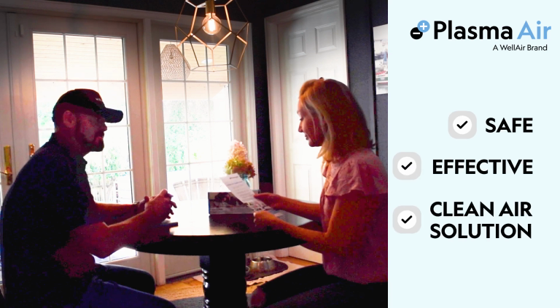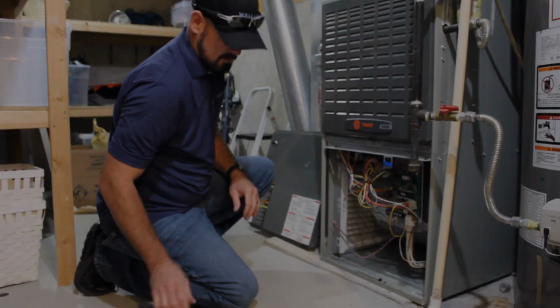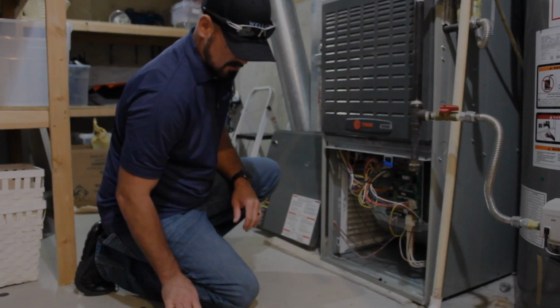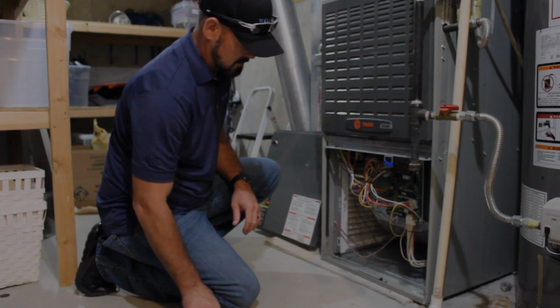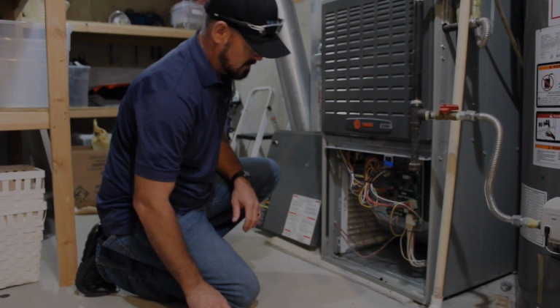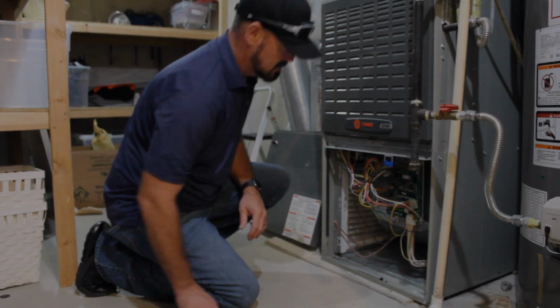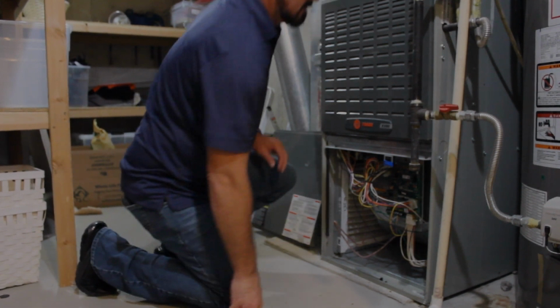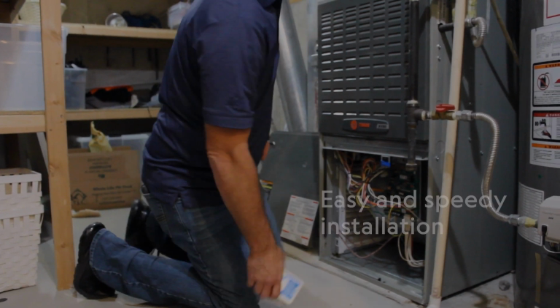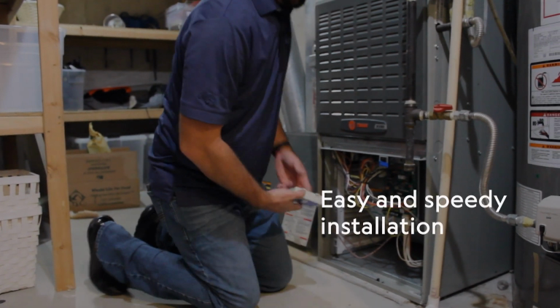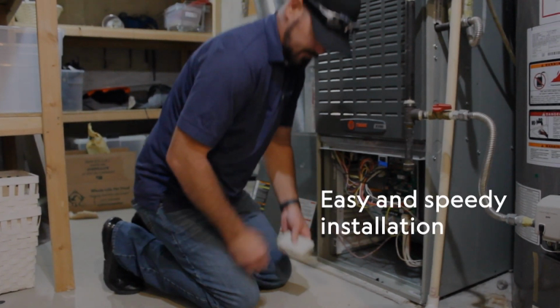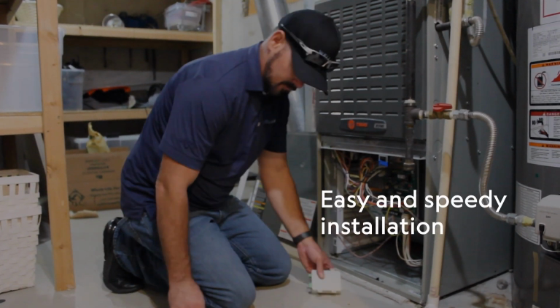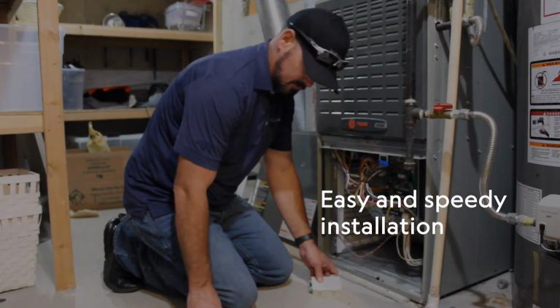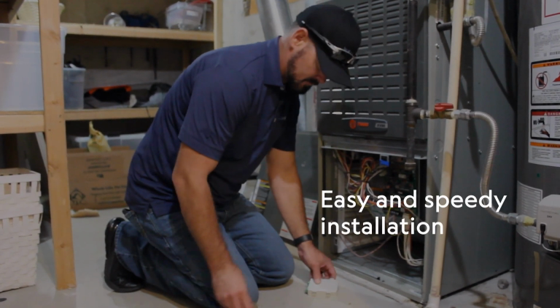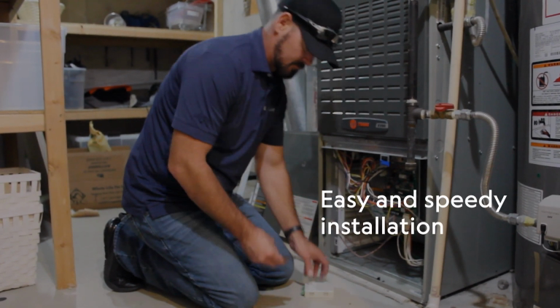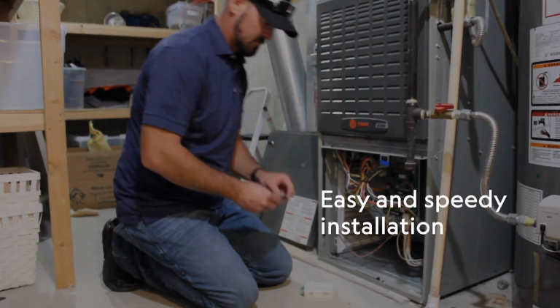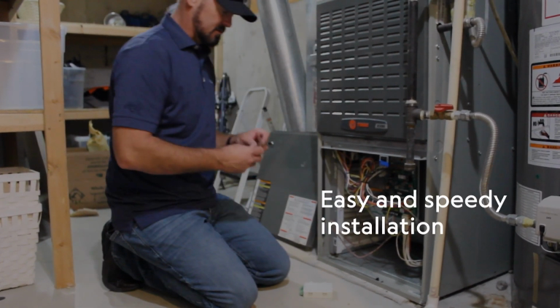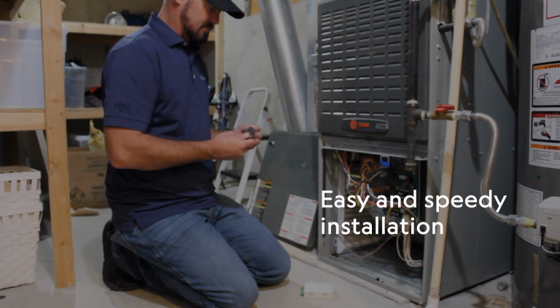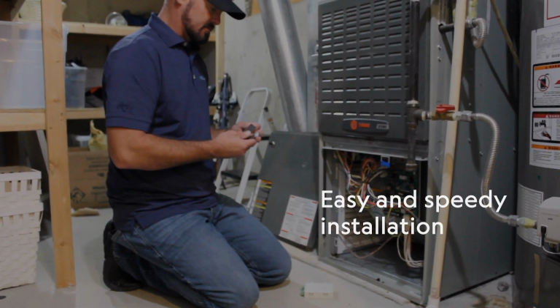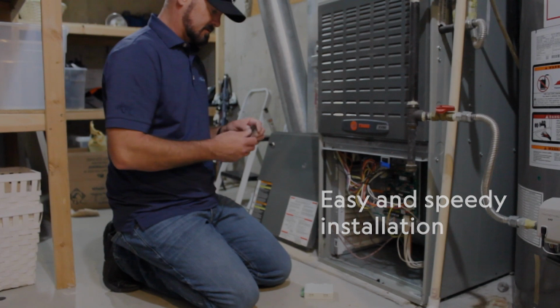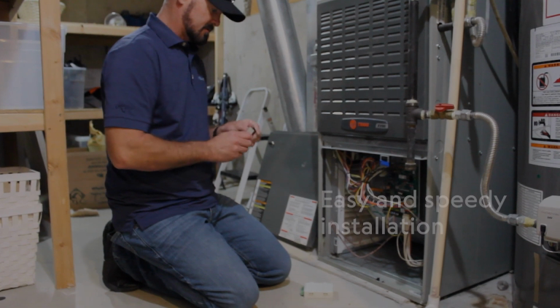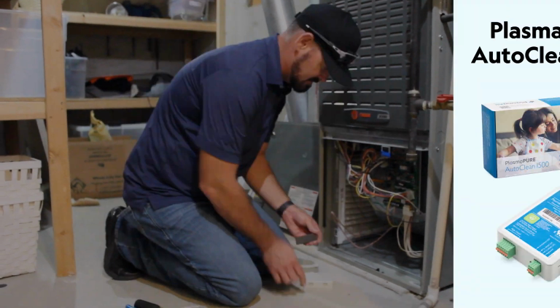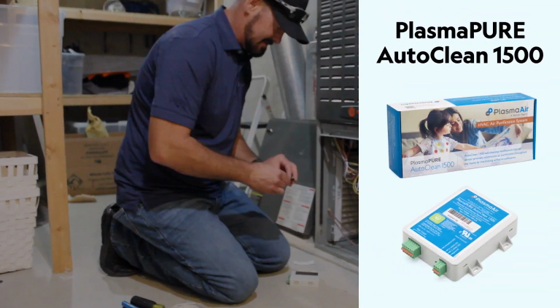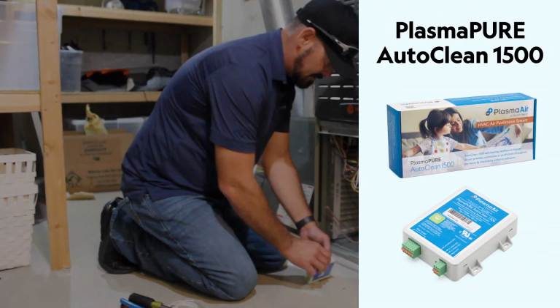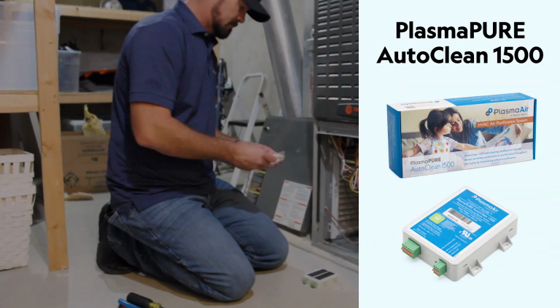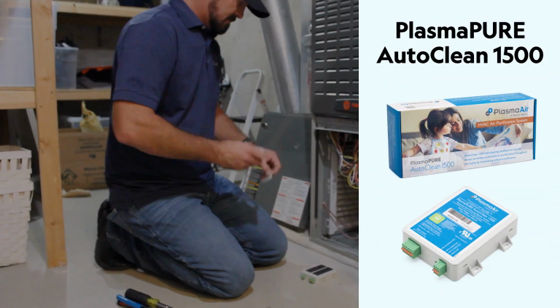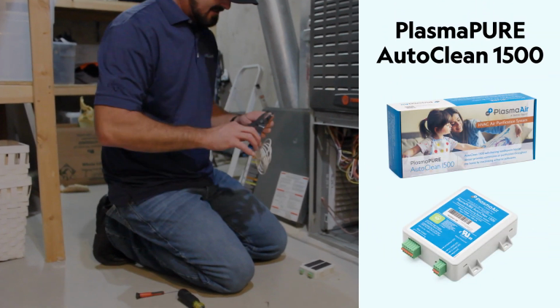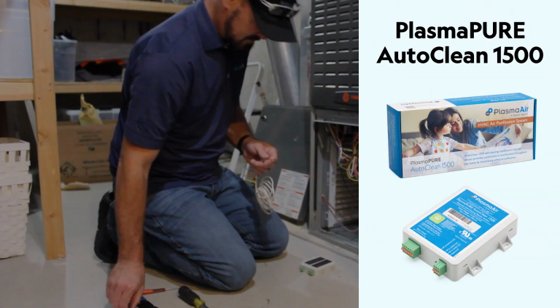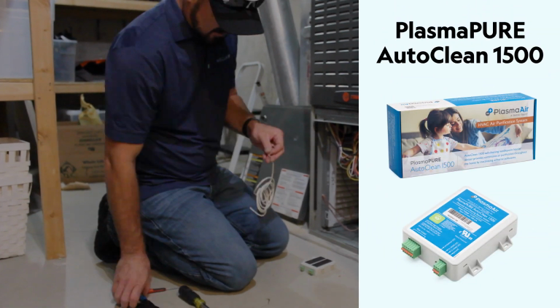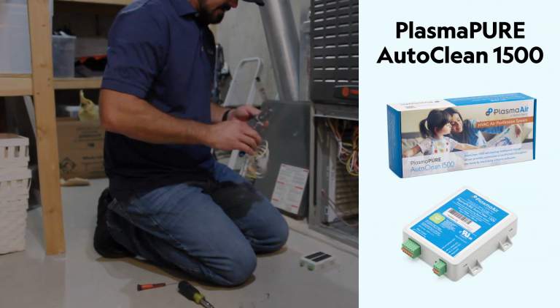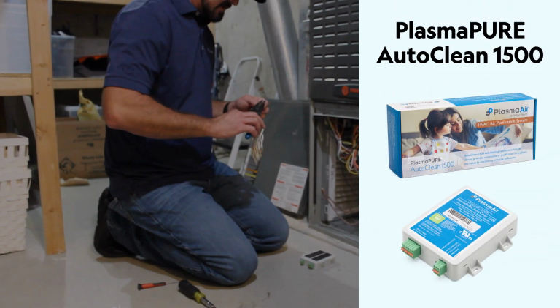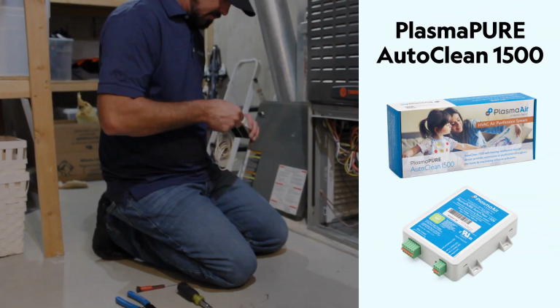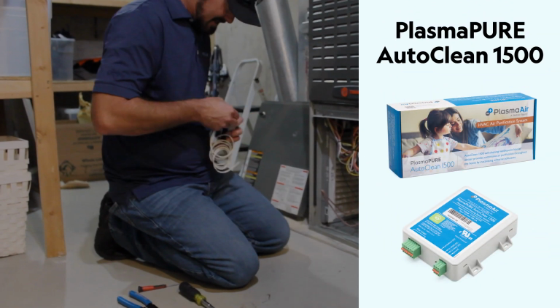Let's cut to the chase and take a look at just how easy and speedy the installation really is. Here, we're going to show the installation of the PlasmaPure AutoClean 1500.